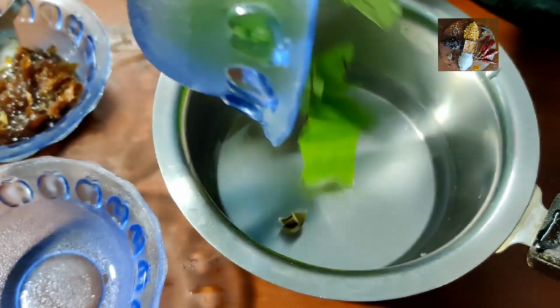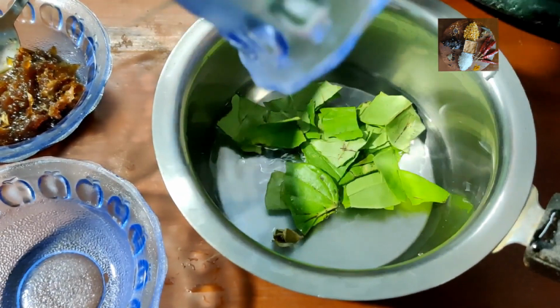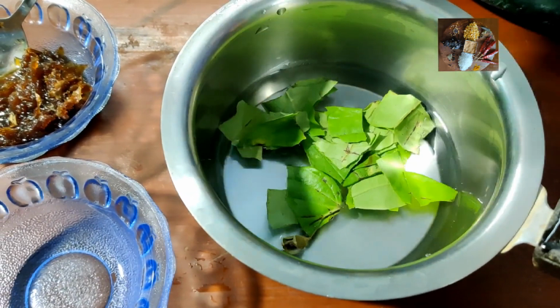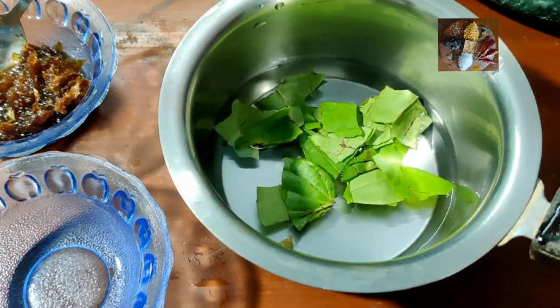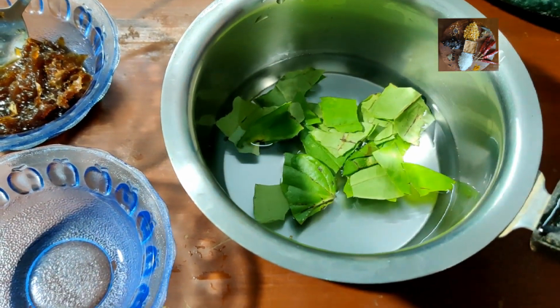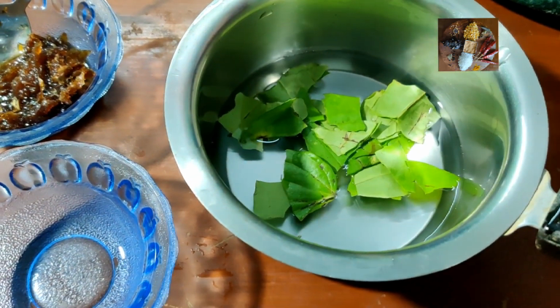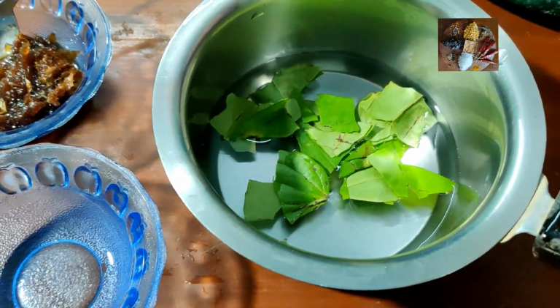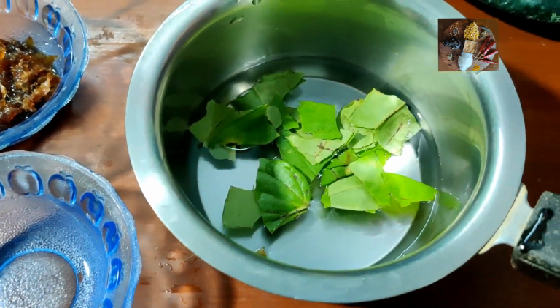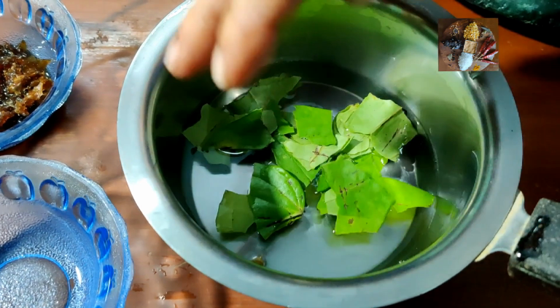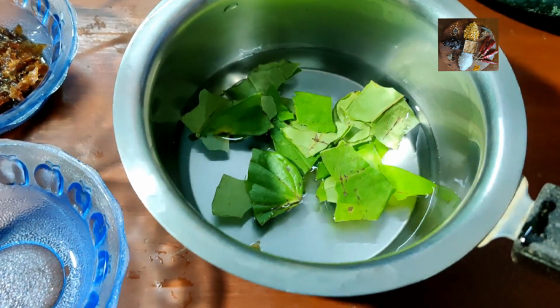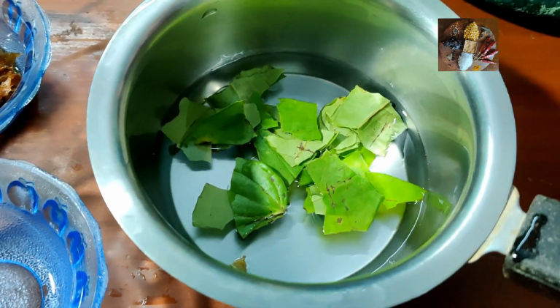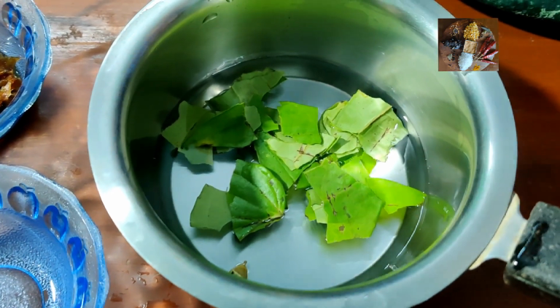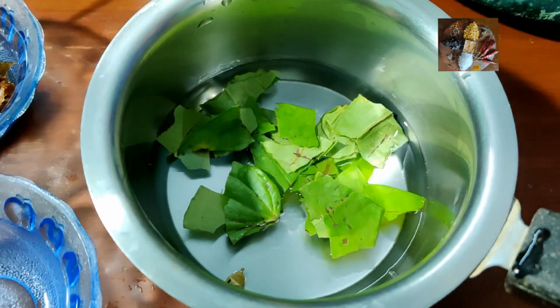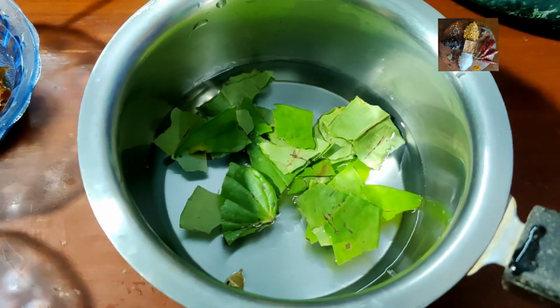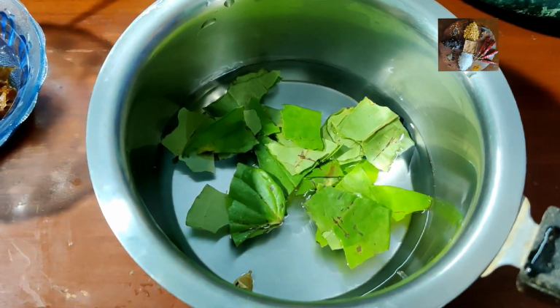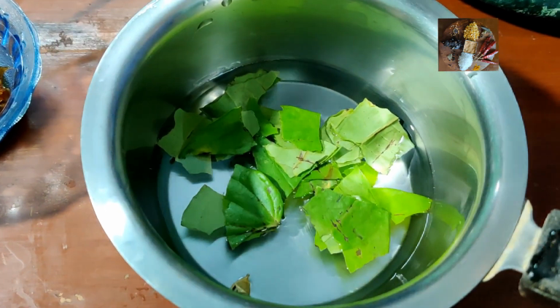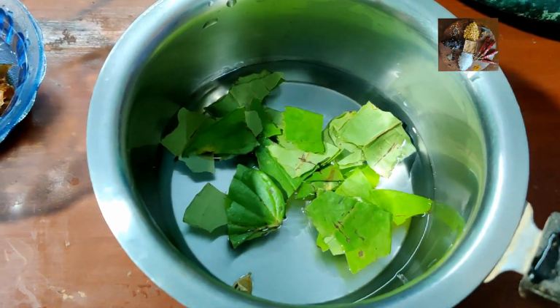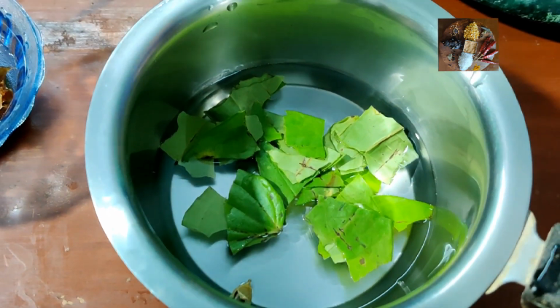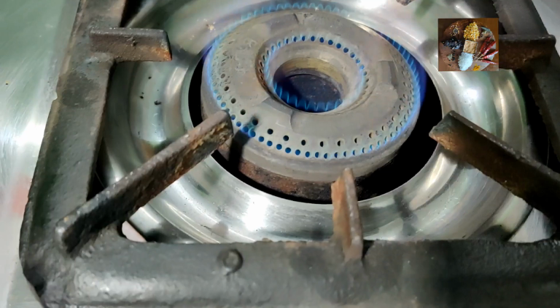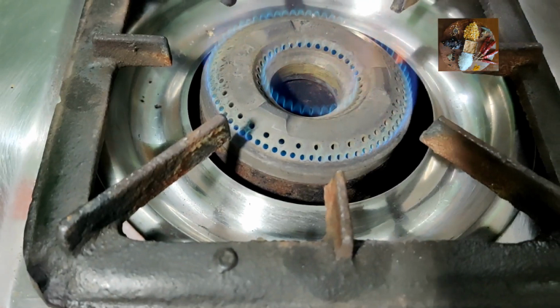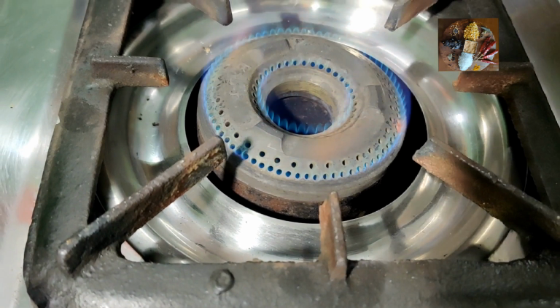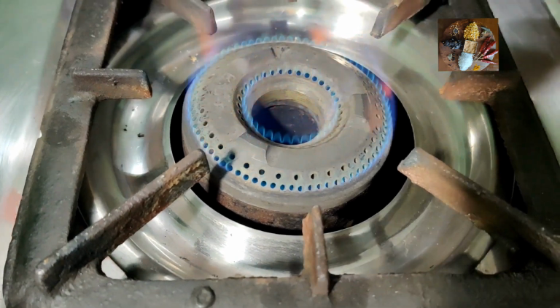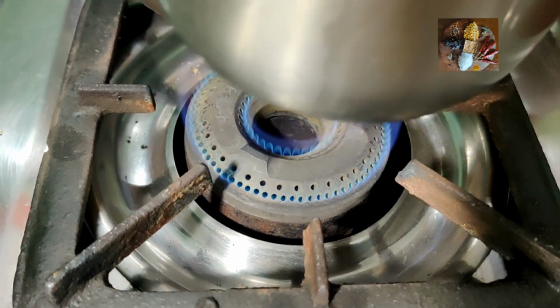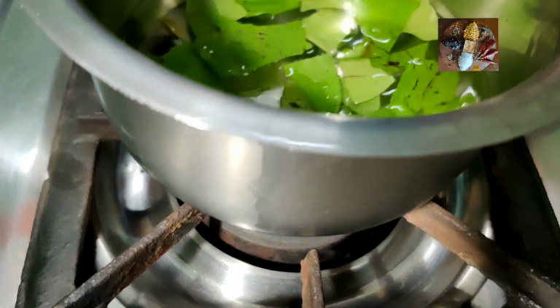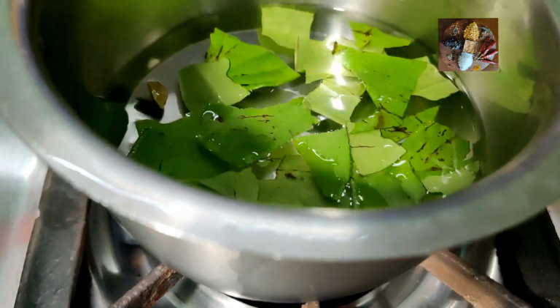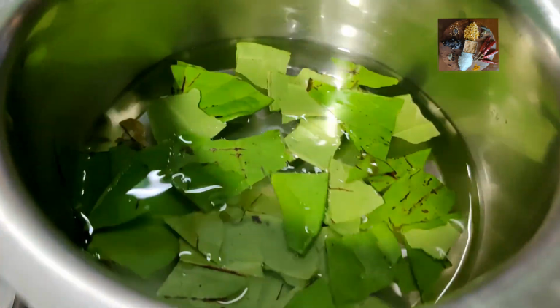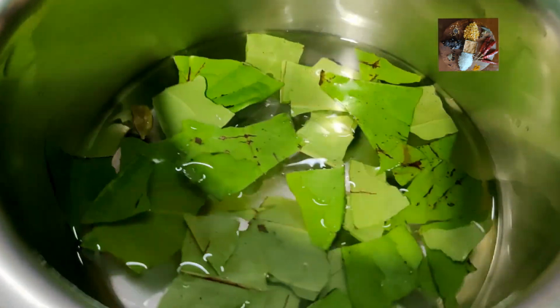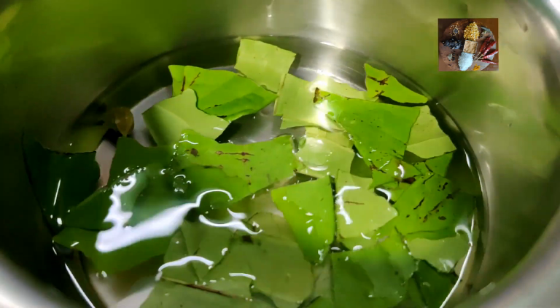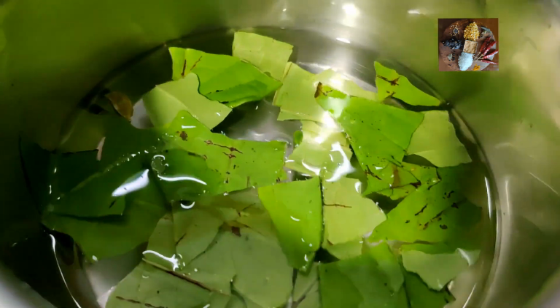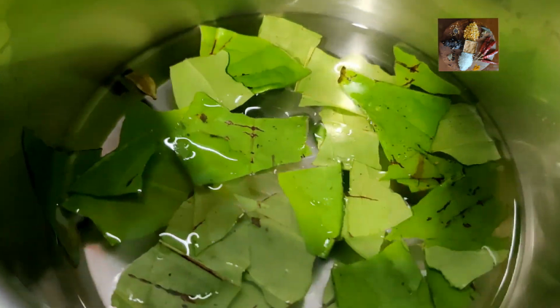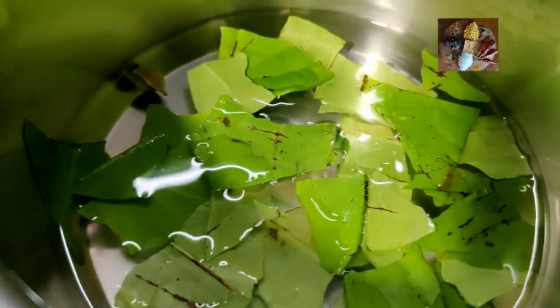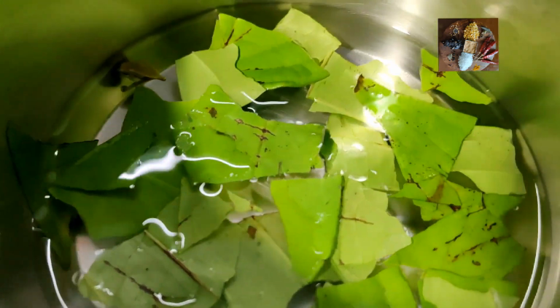Add 2 betel leaves — any variety of betel leaf you can take. Now we will boil it. Switch on the stove and keep the saucepan to boil.